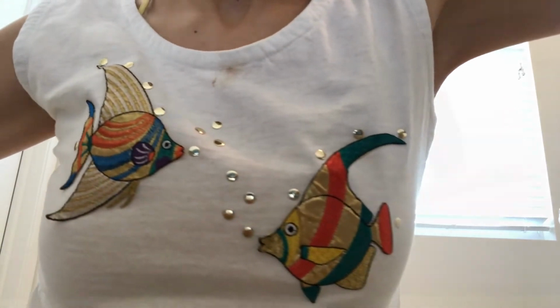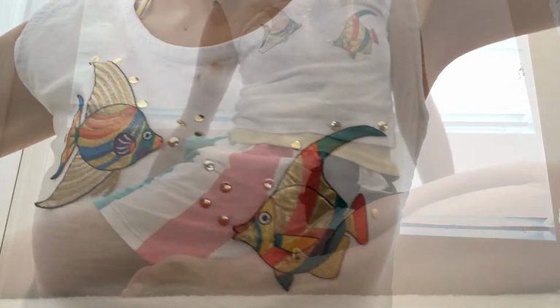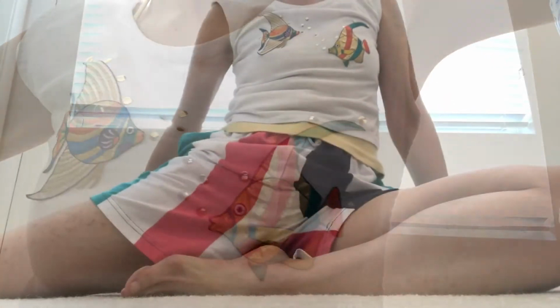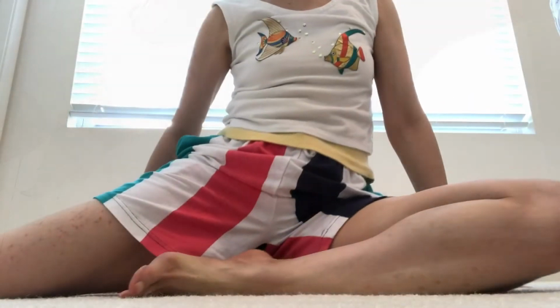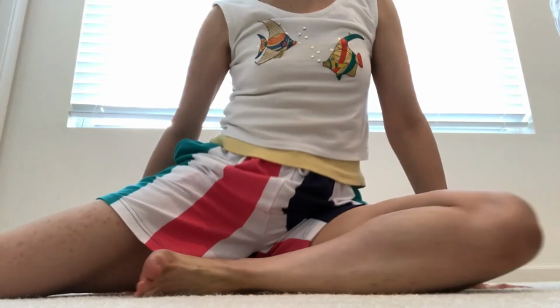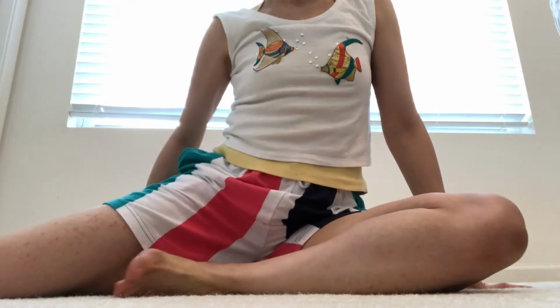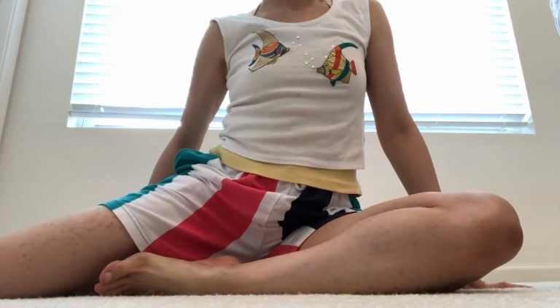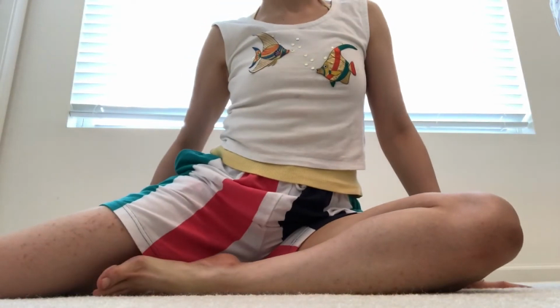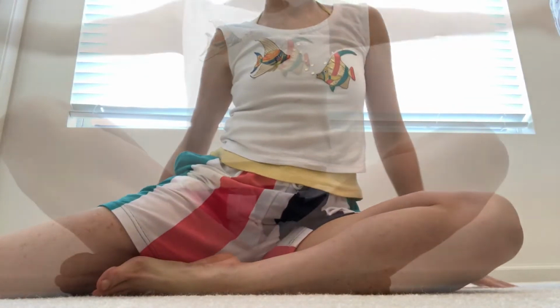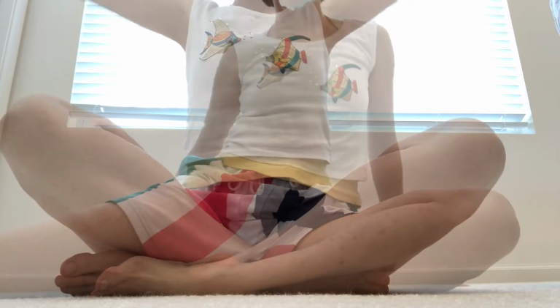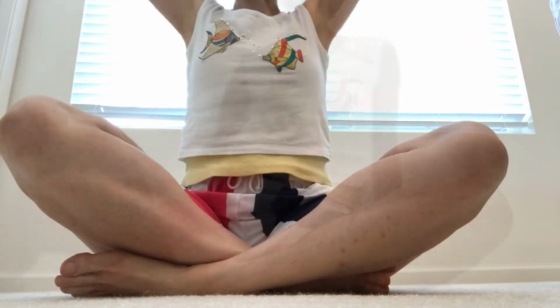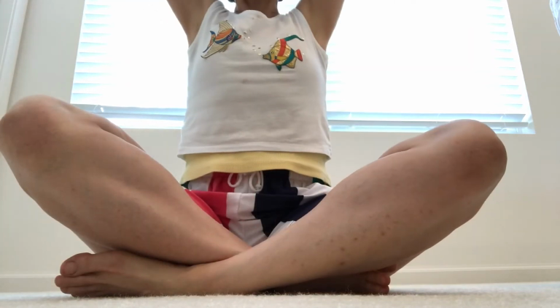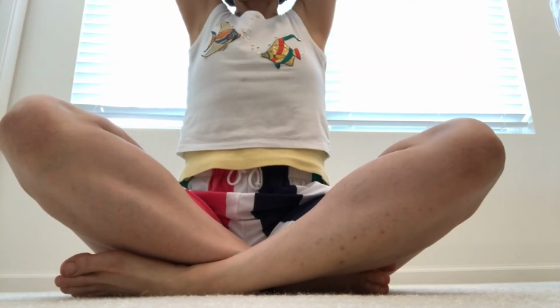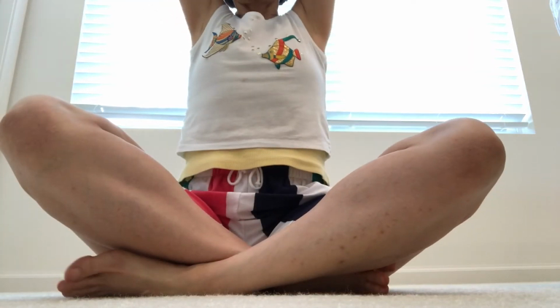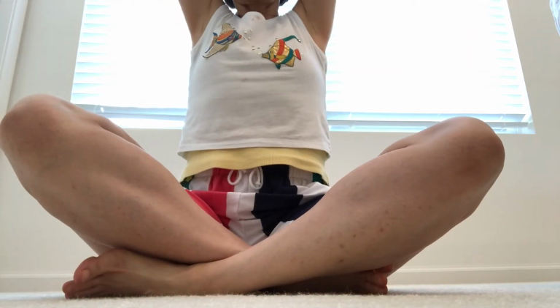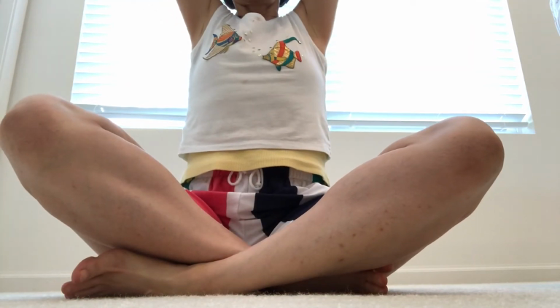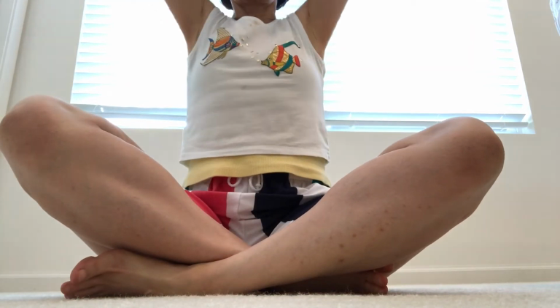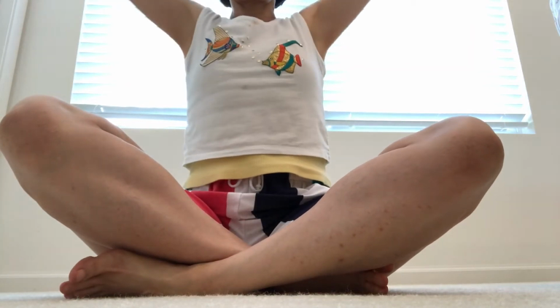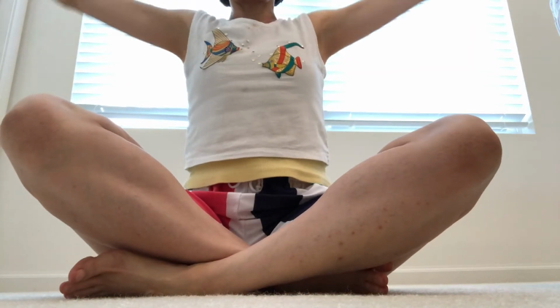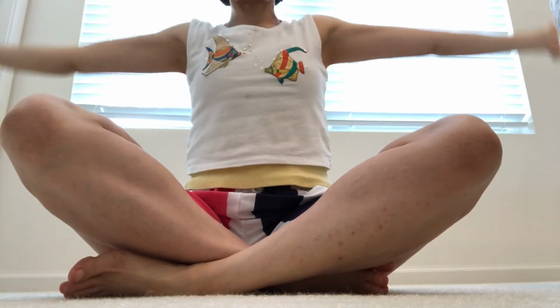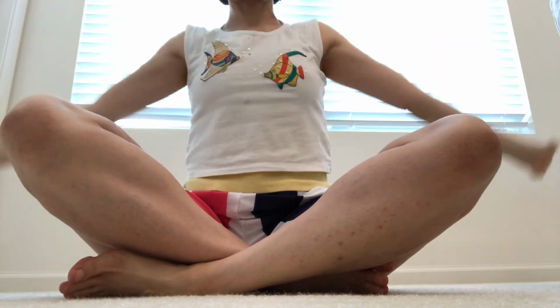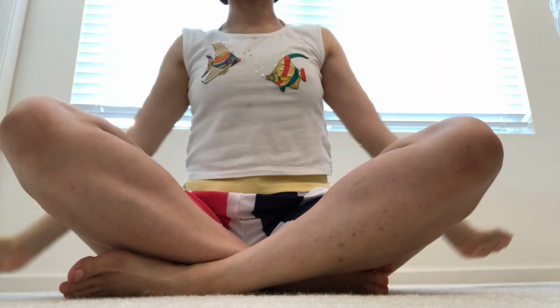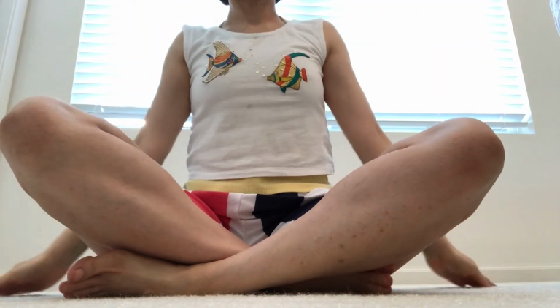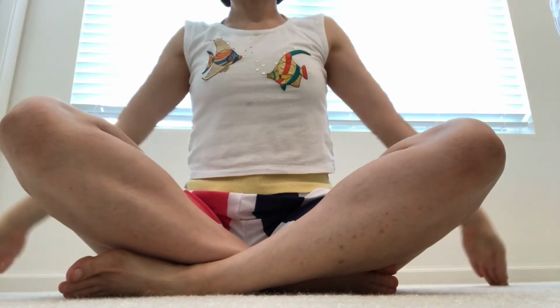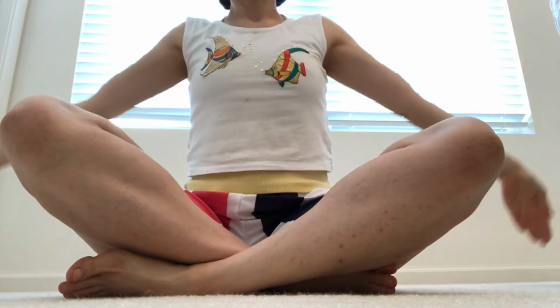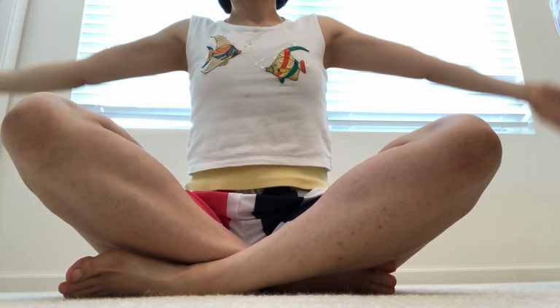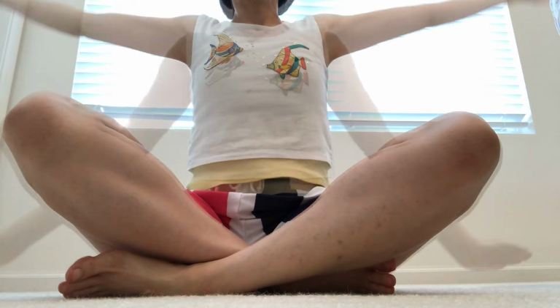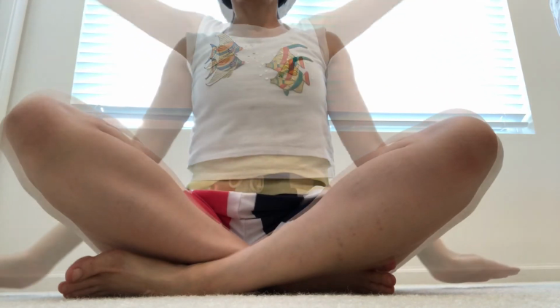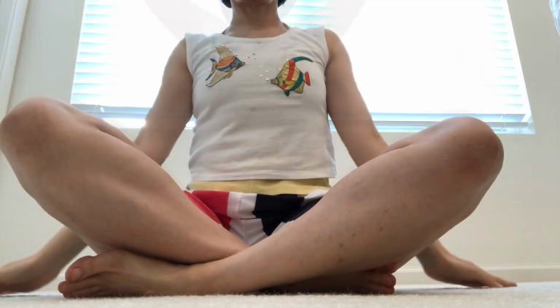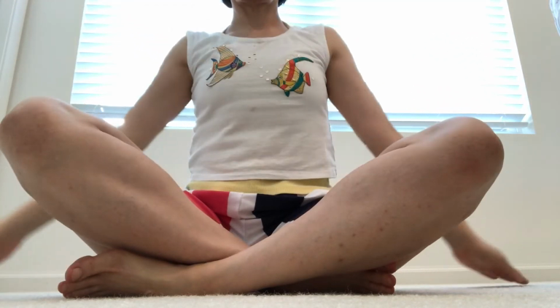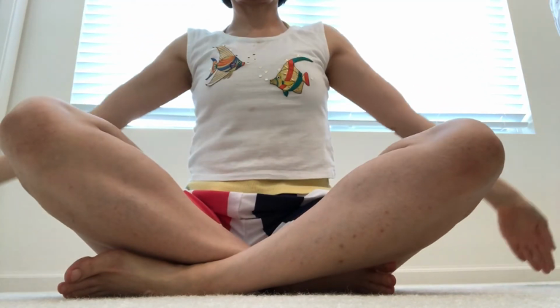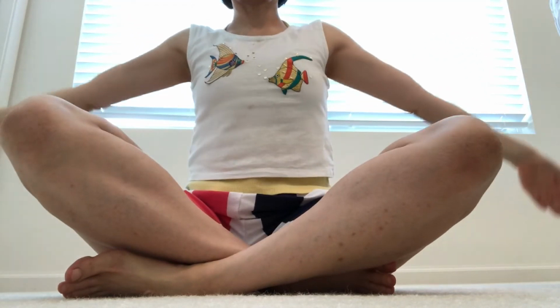And then from here, as you inhale, sweep the arms up, release. Do this two more times. Inhale, lift up. One more. Inhale, reach up.